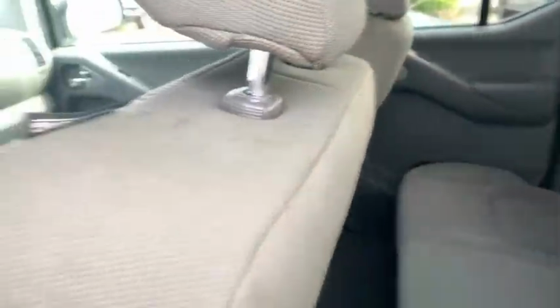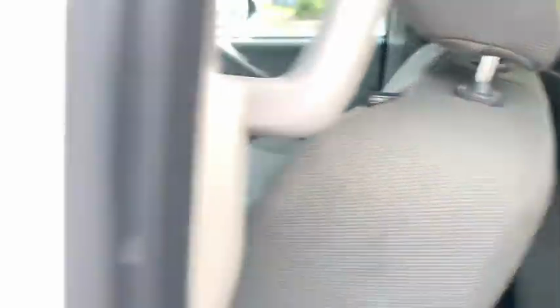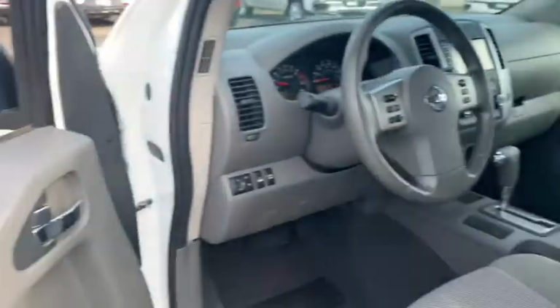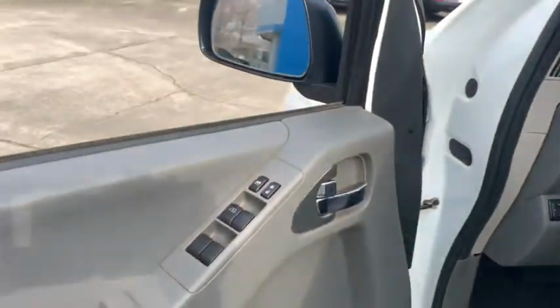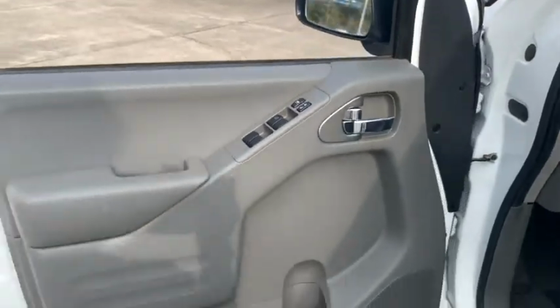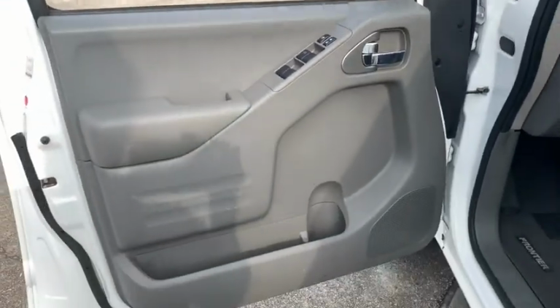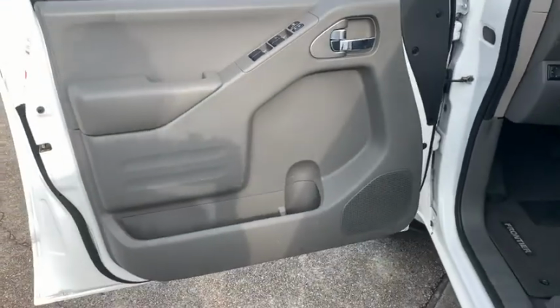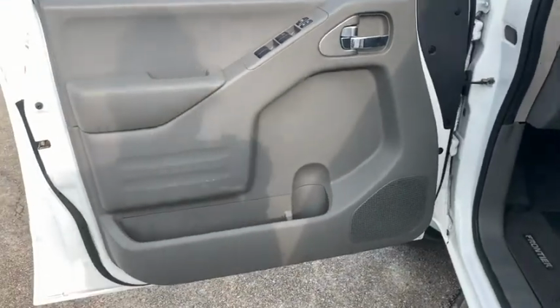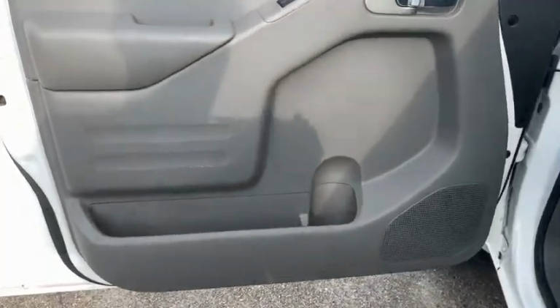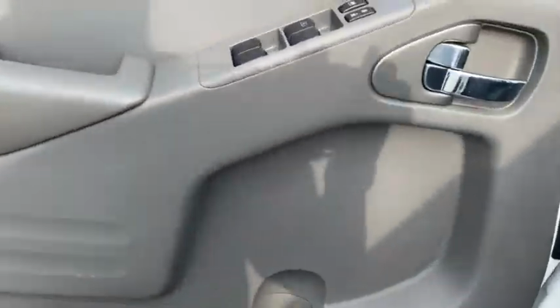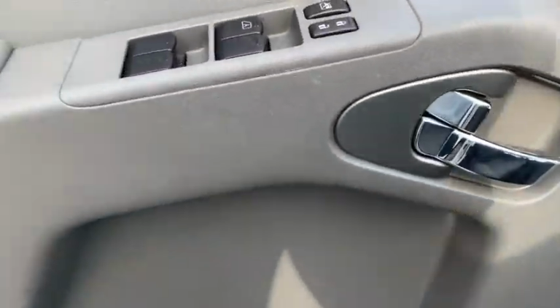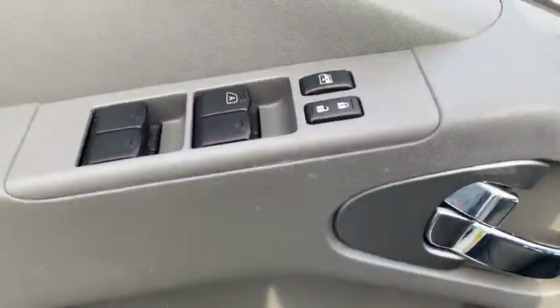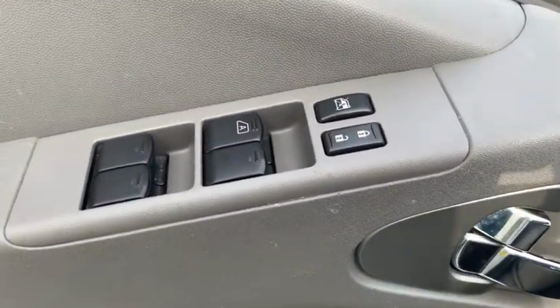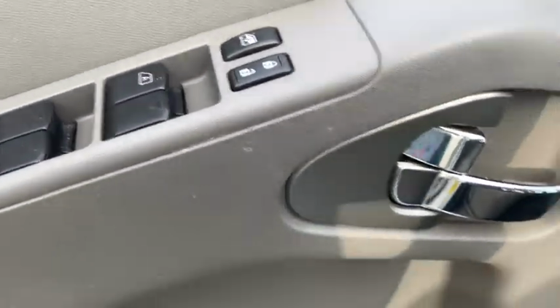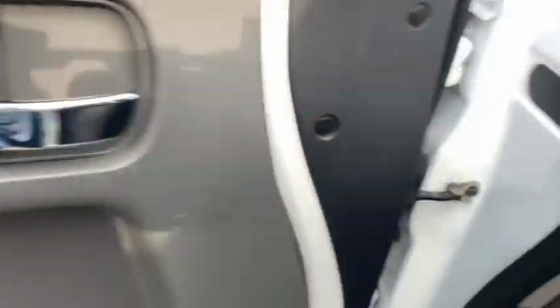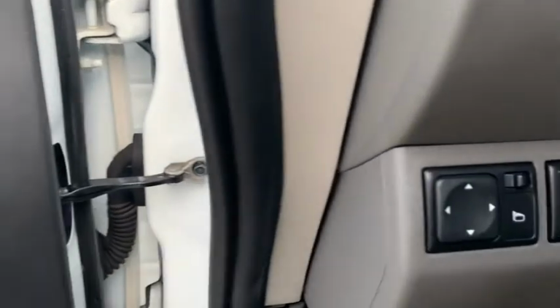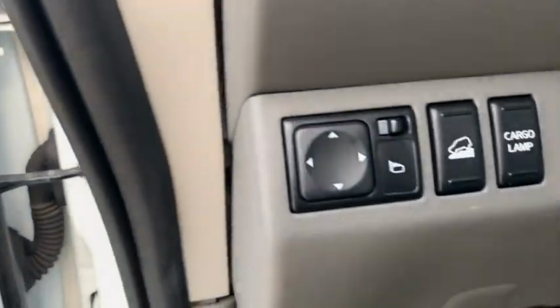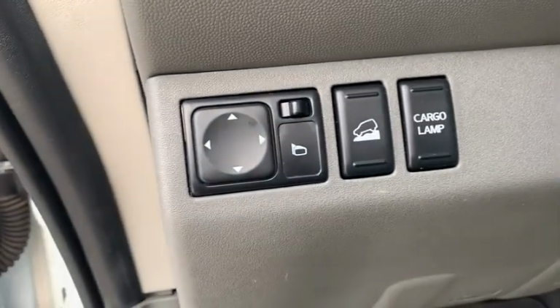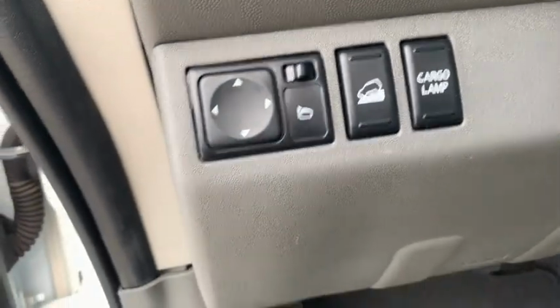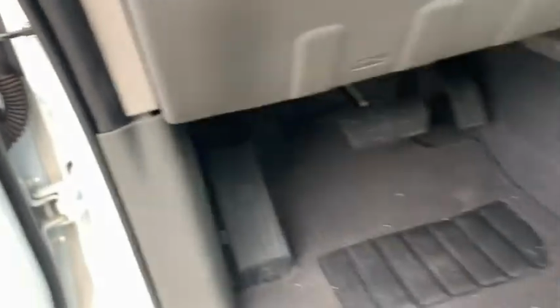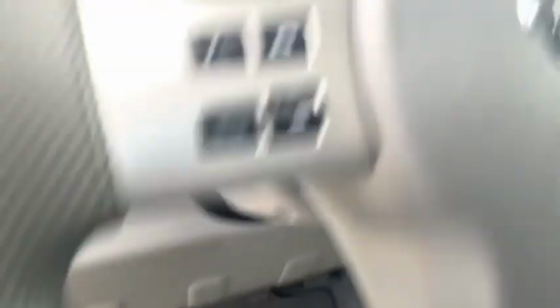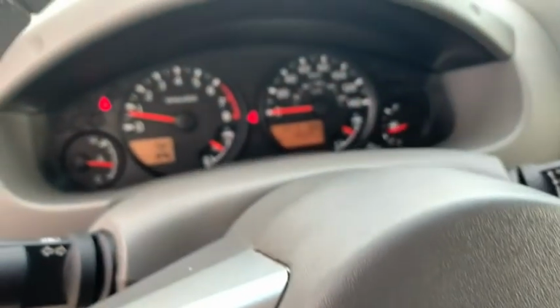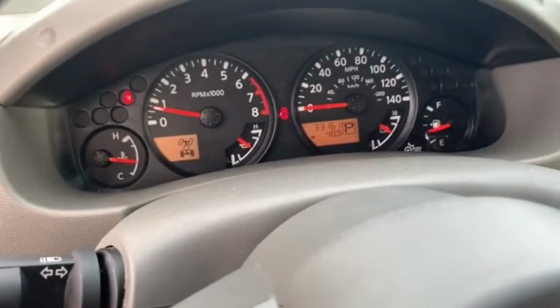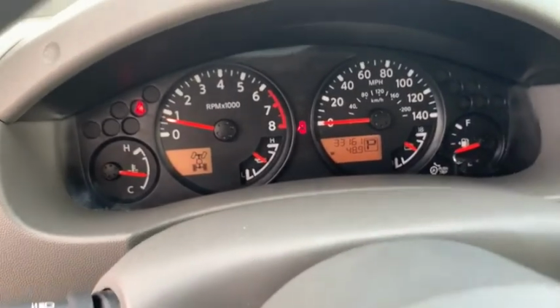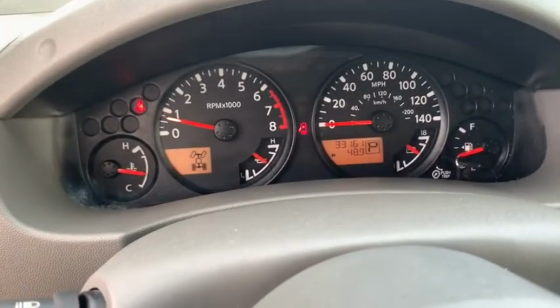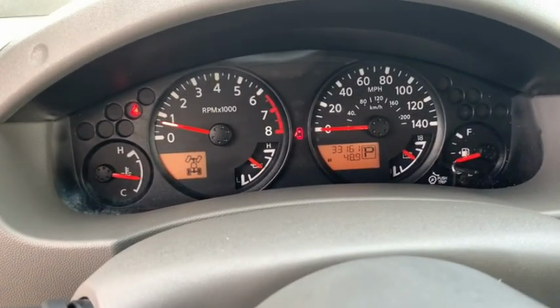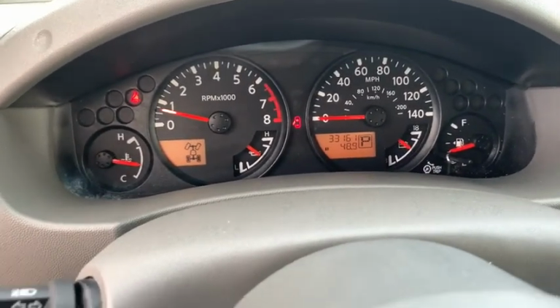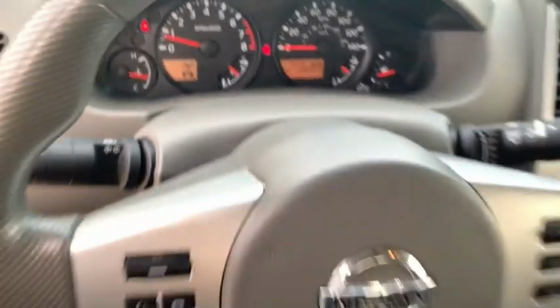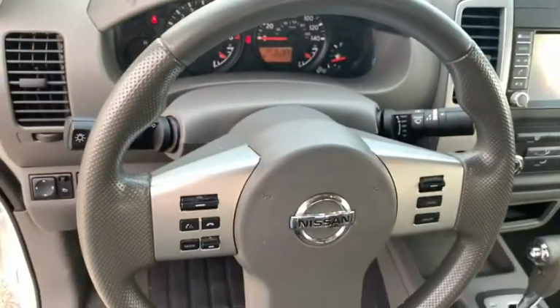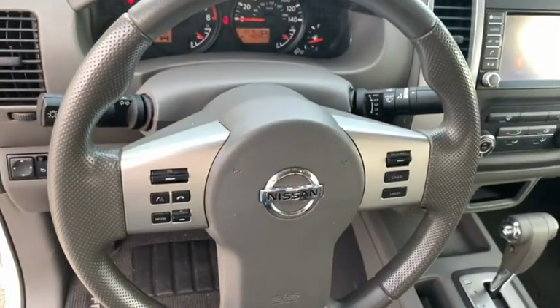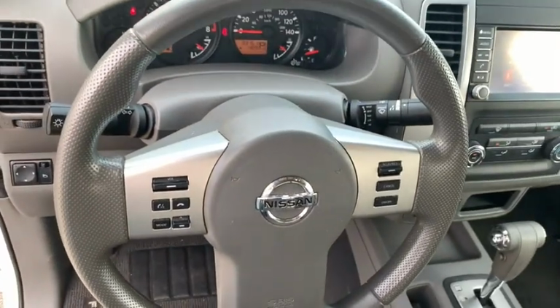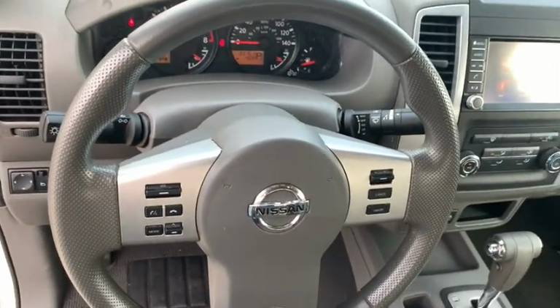Here are some of this vehicle's great options: remote start, traction control, dual airbags, alloy wheels, power steering, four-wheel disc brakes, power windows, electronic stability control, tachometer, overhead console, and panic alarm.